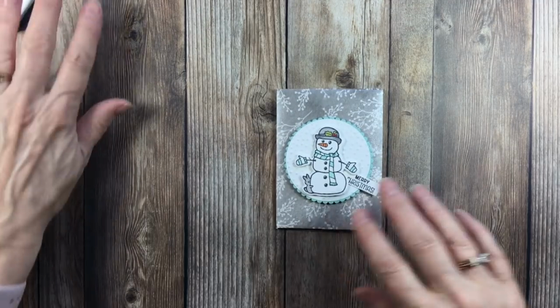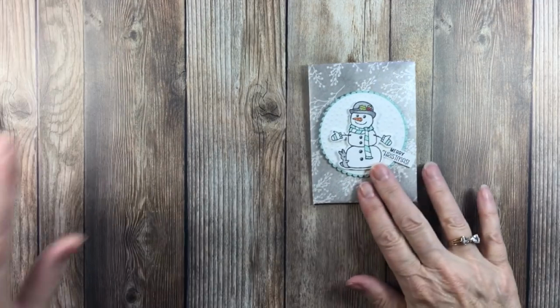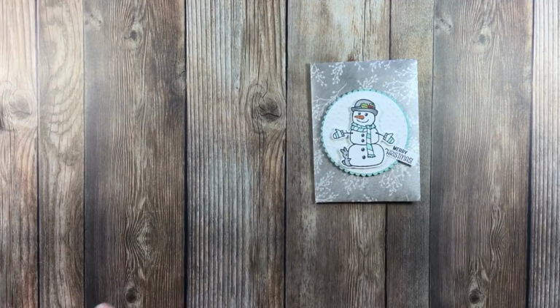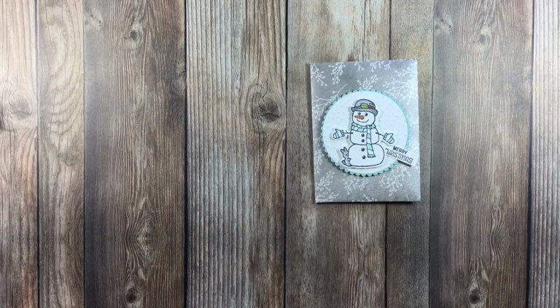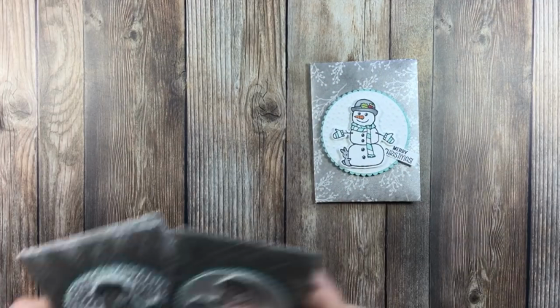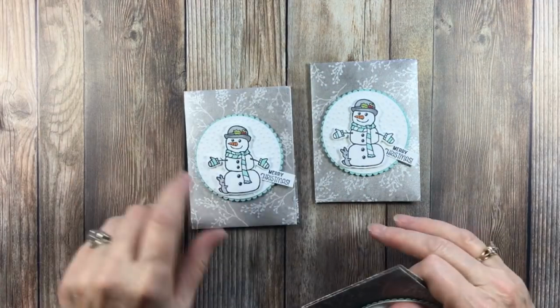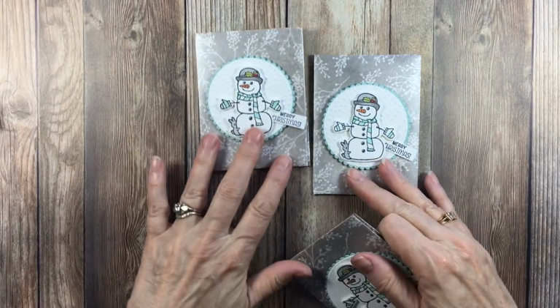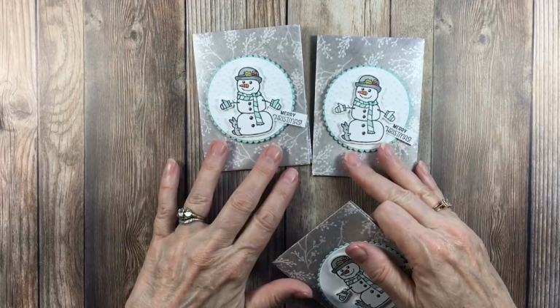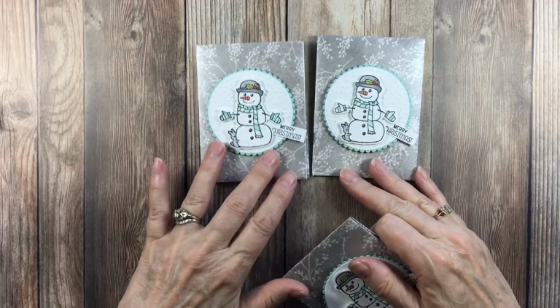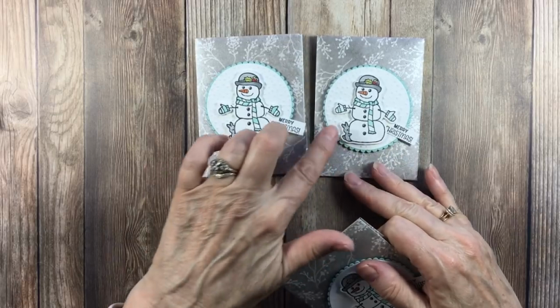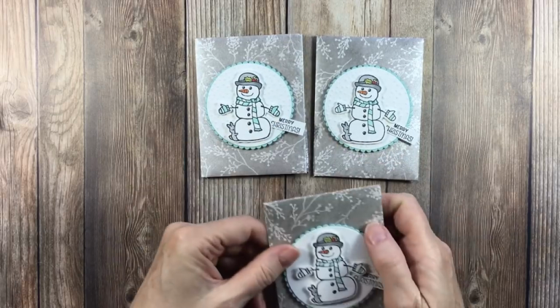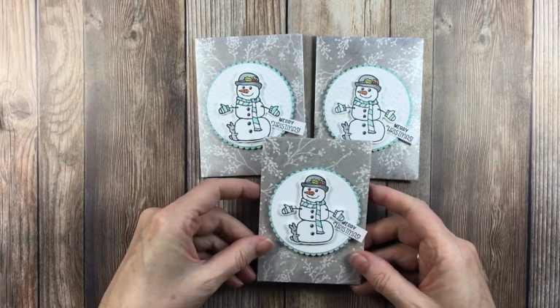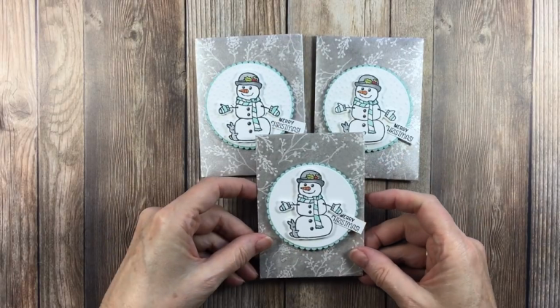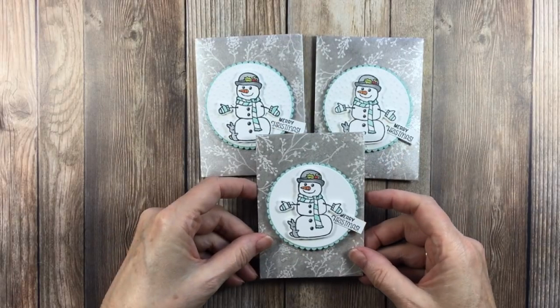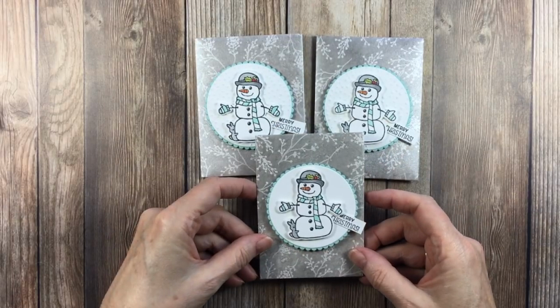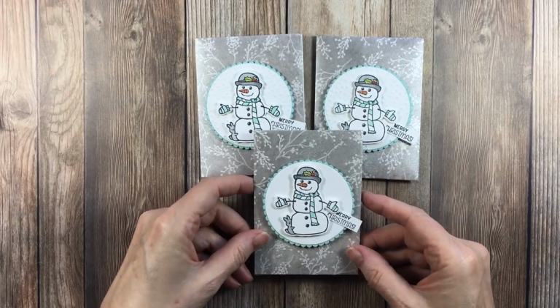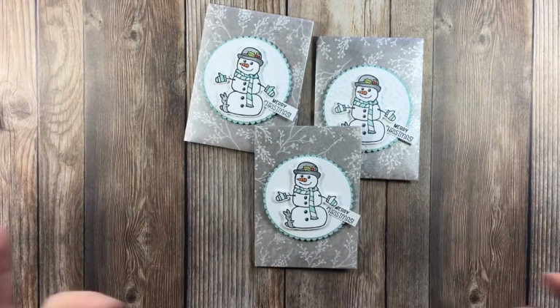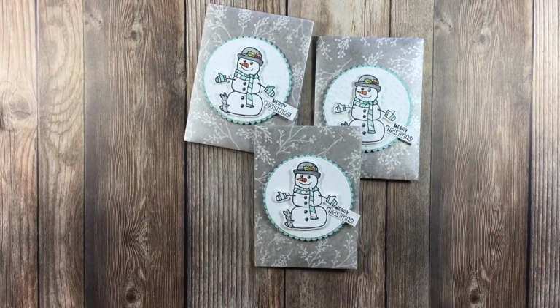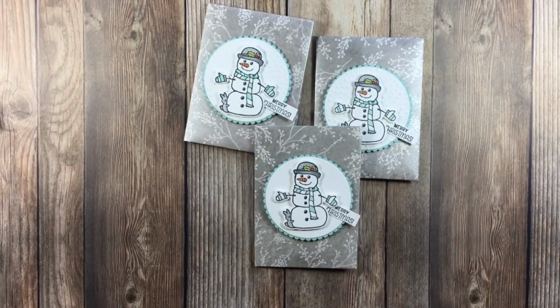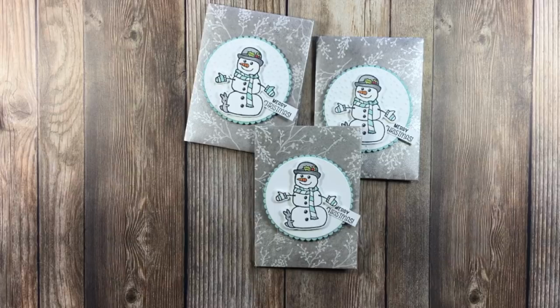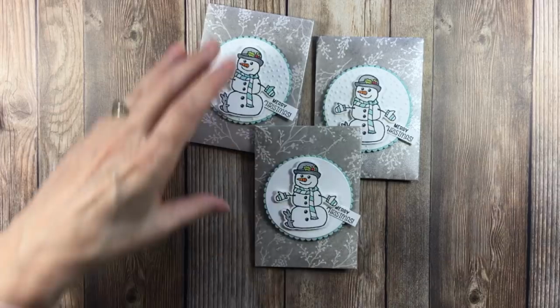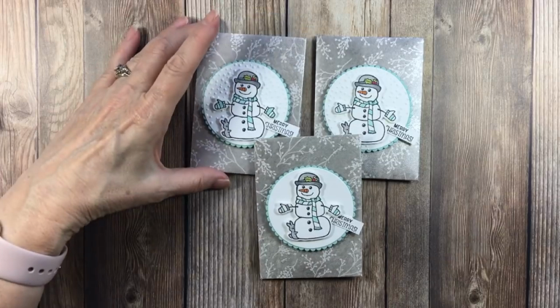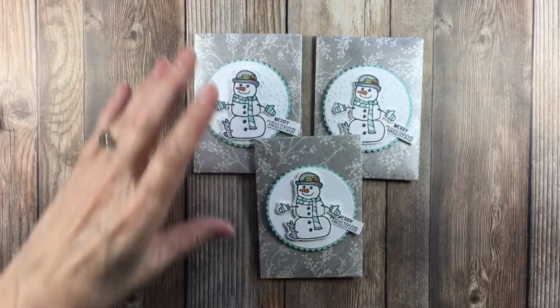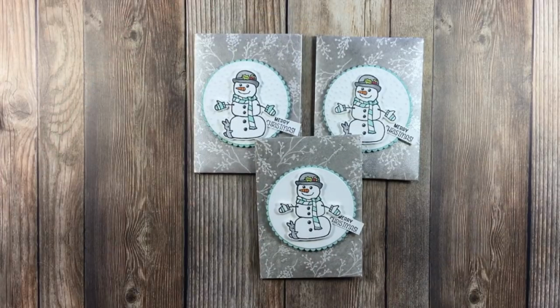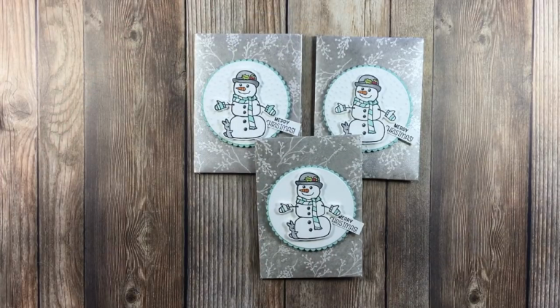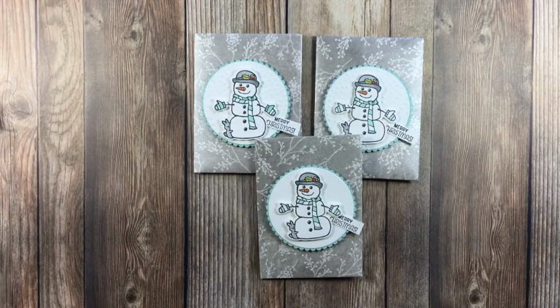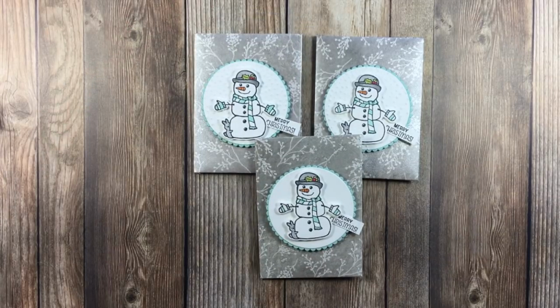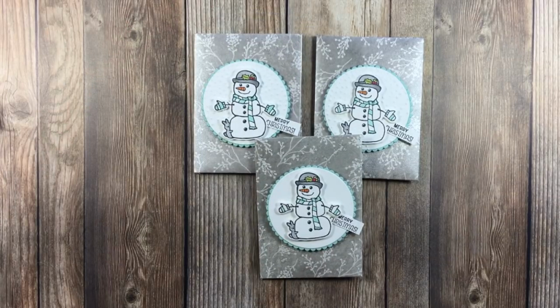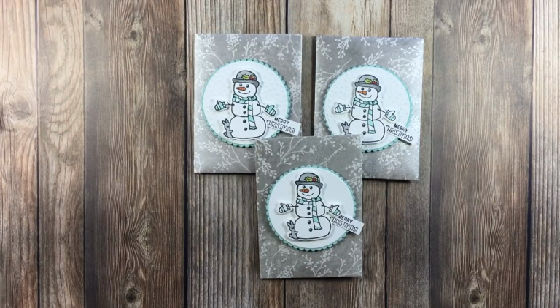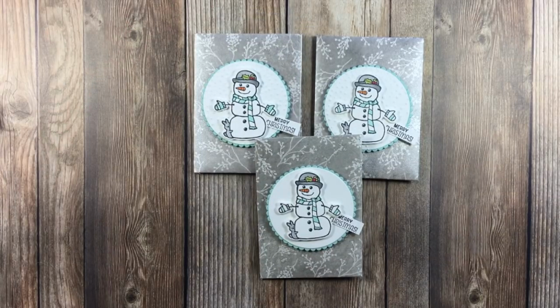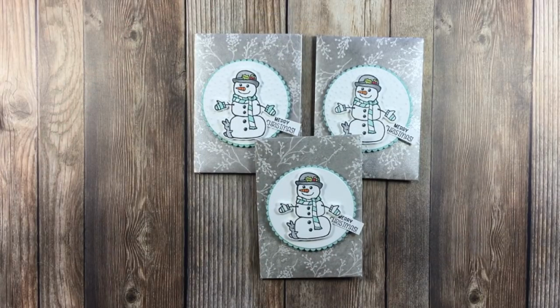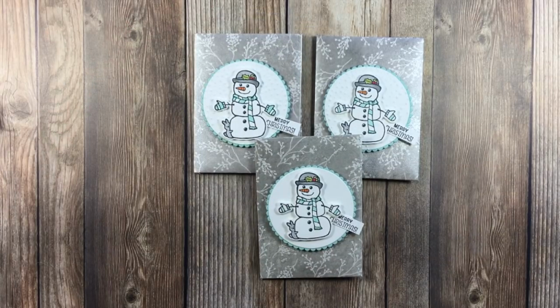So we've got three of them here — two with the snow and then this one without. I hope this has given you an idea of how to give someone a gift card. Take care and I hope to see you again soon. Bye-bye.